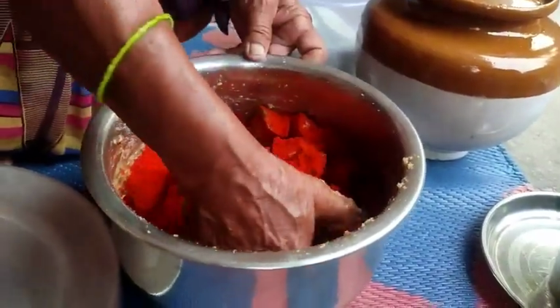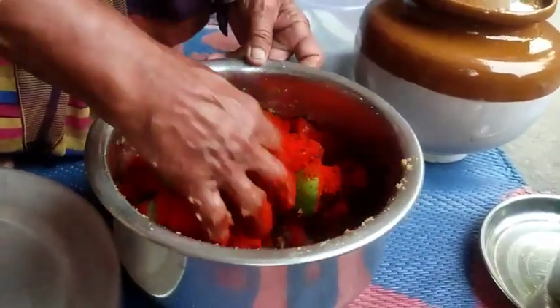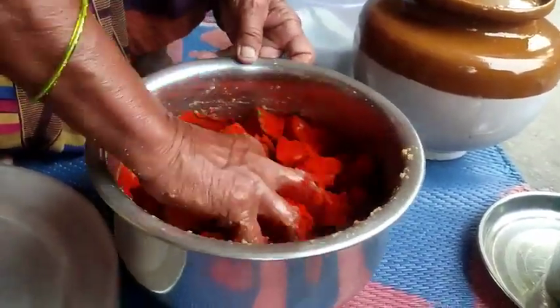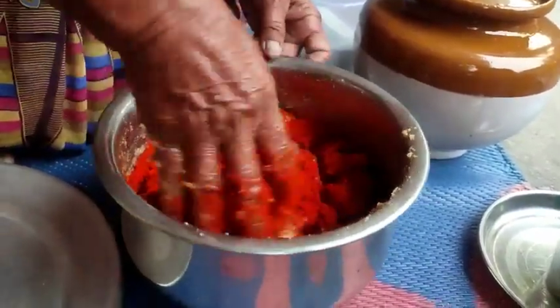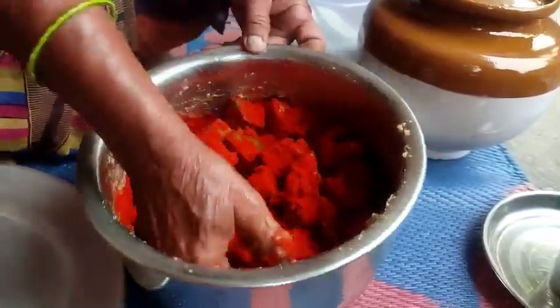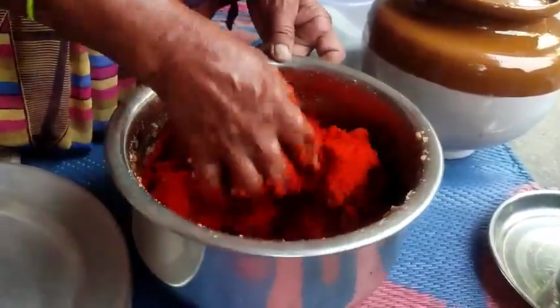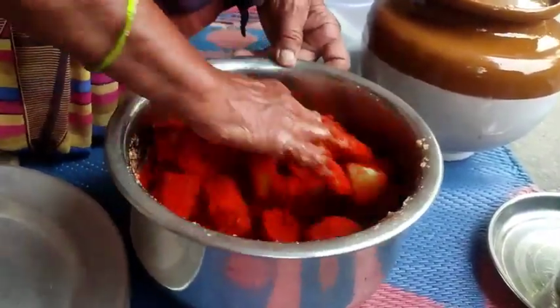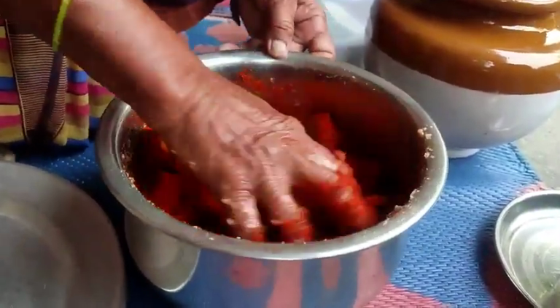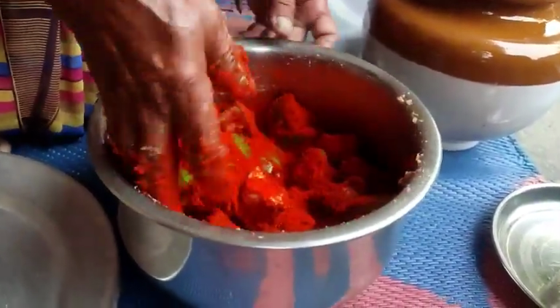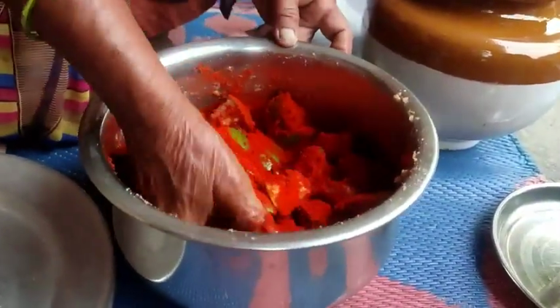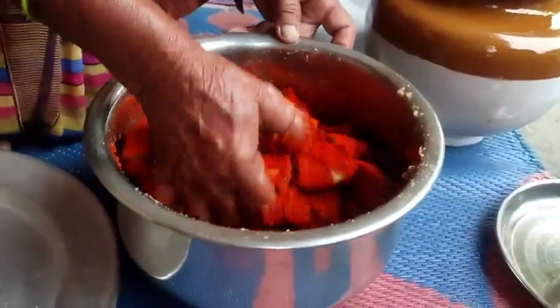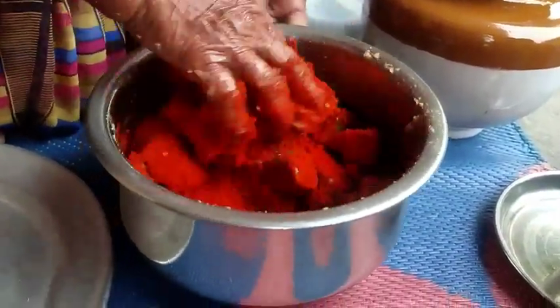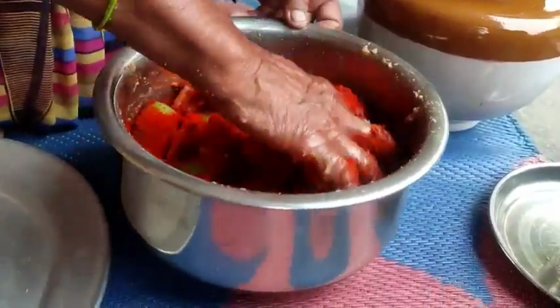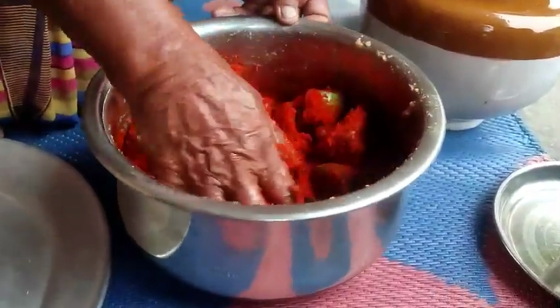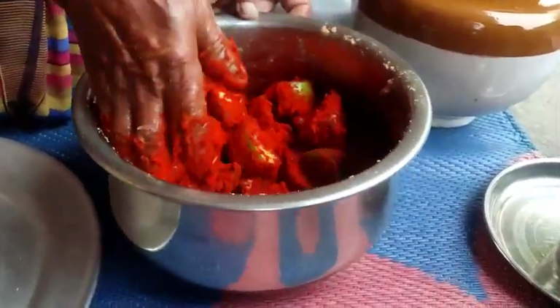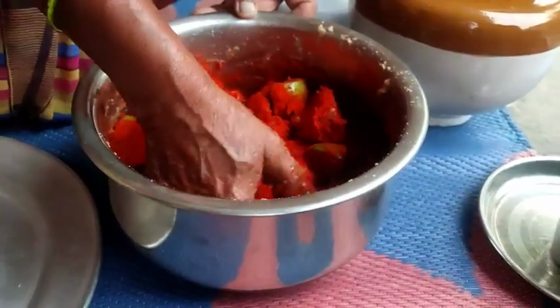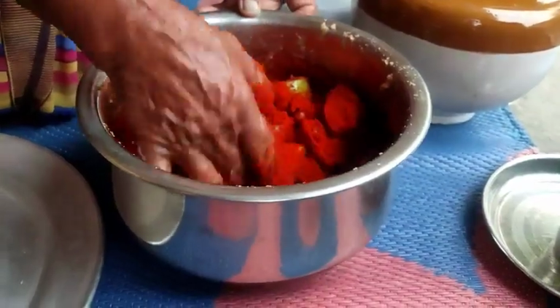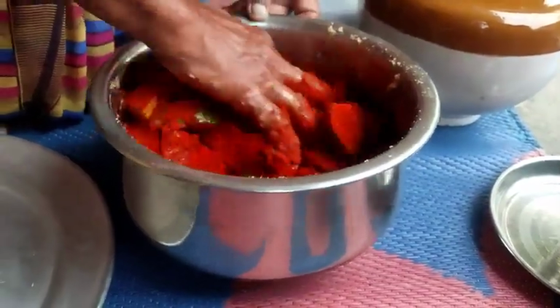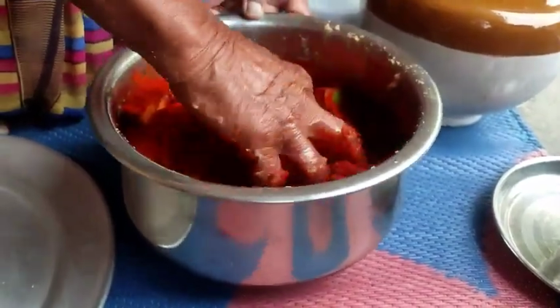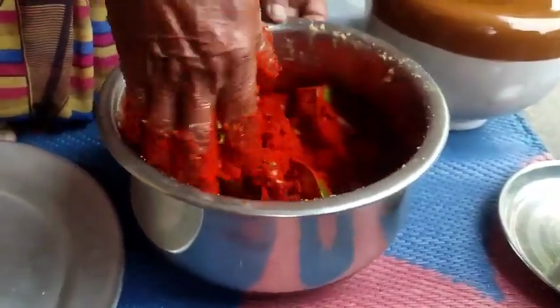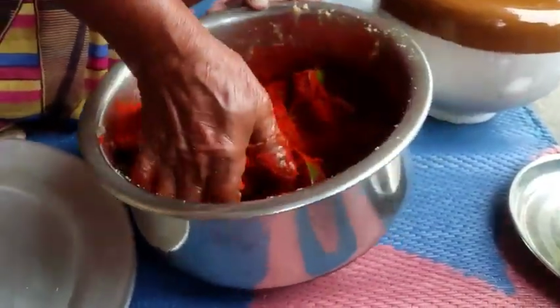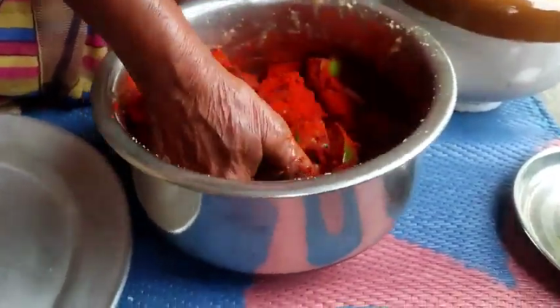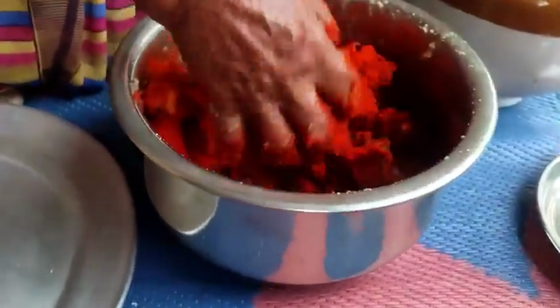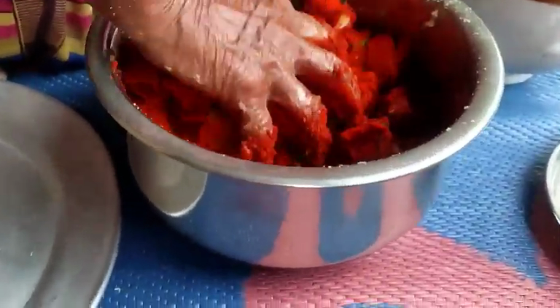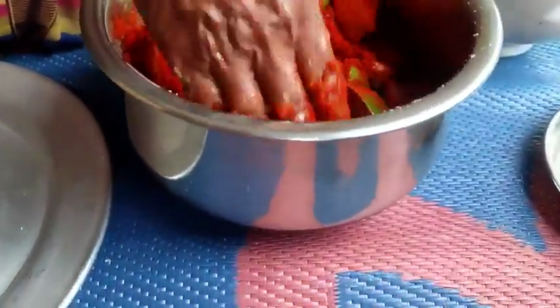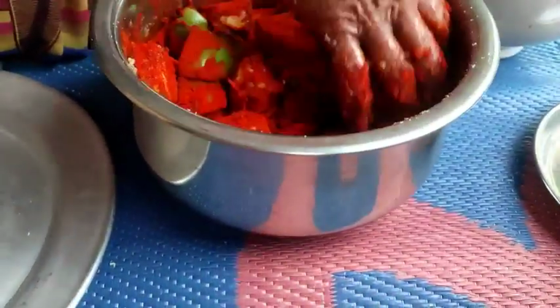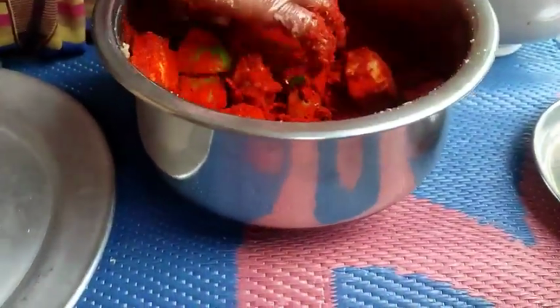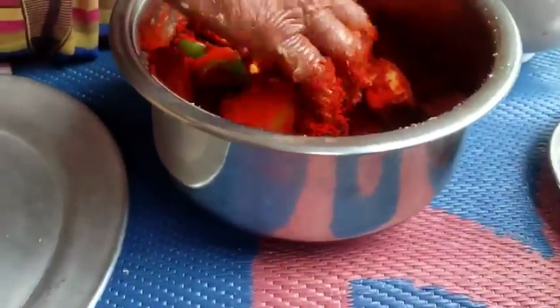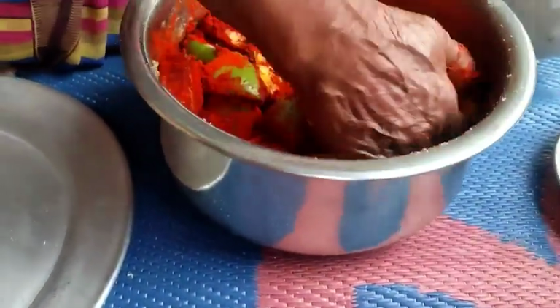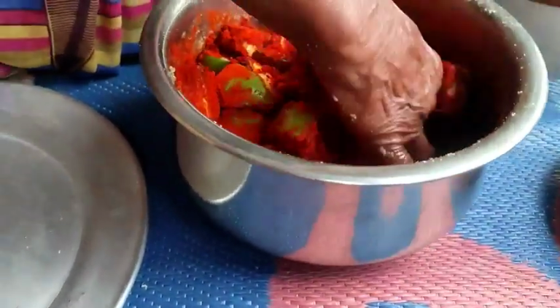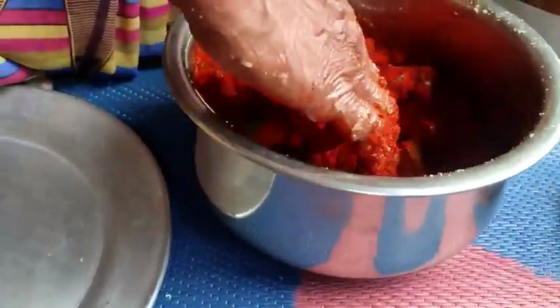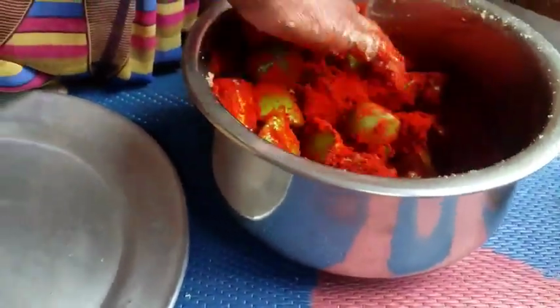We will add a little salt and continue adding Karam for 2–3 minutes. We will mix it.